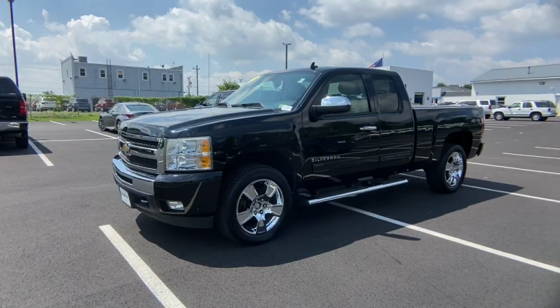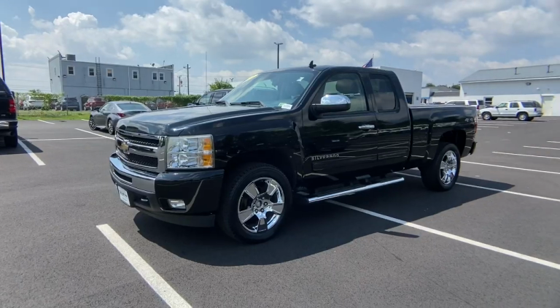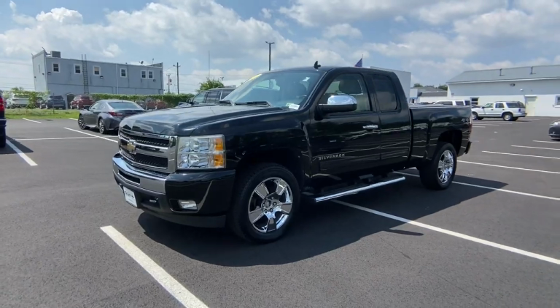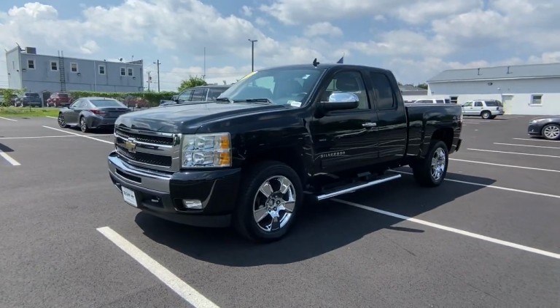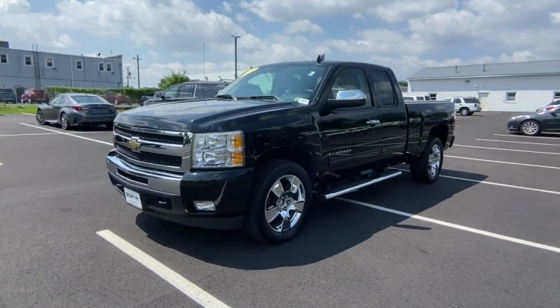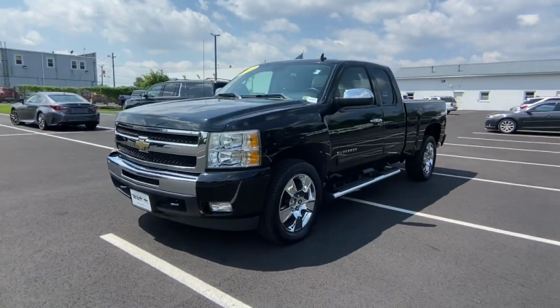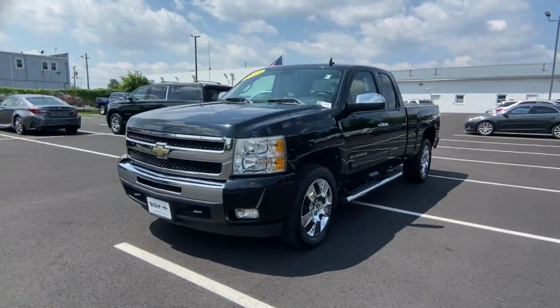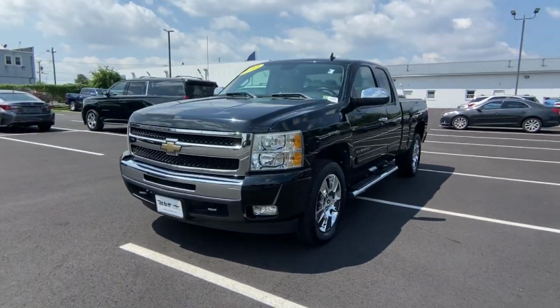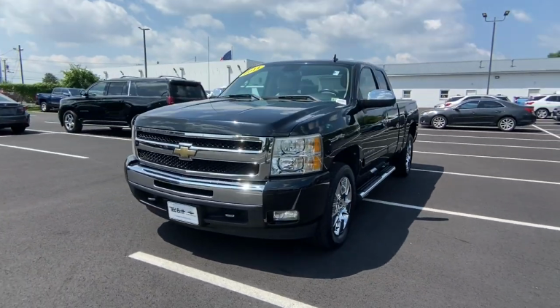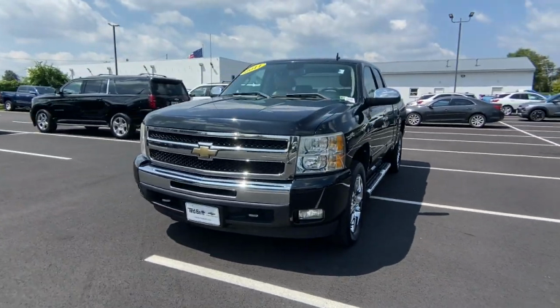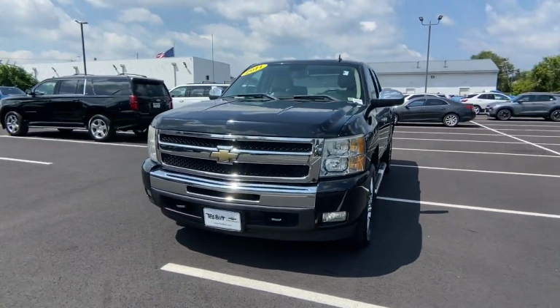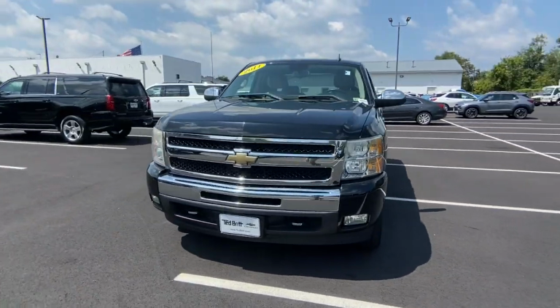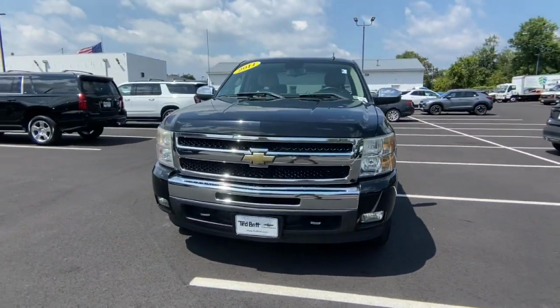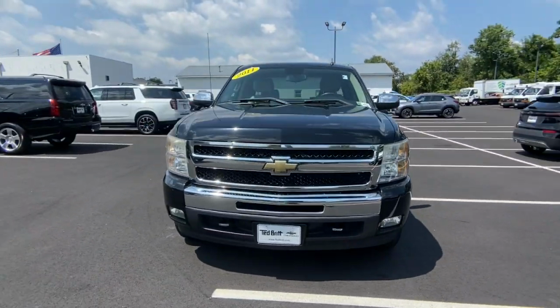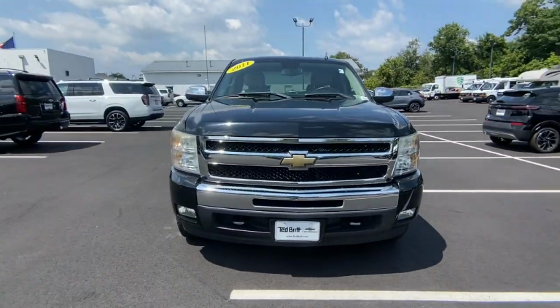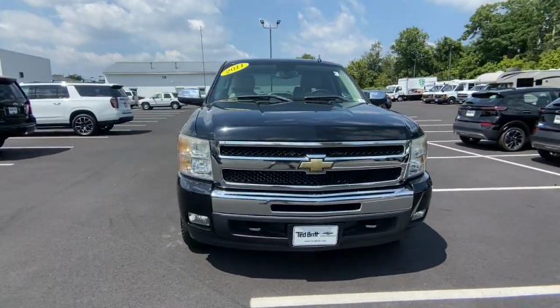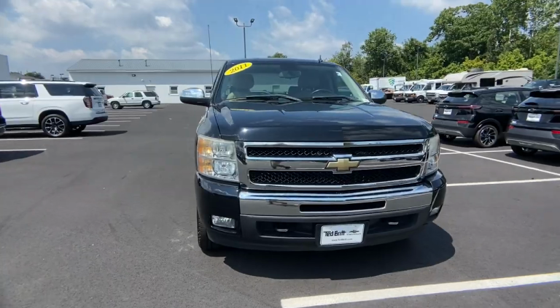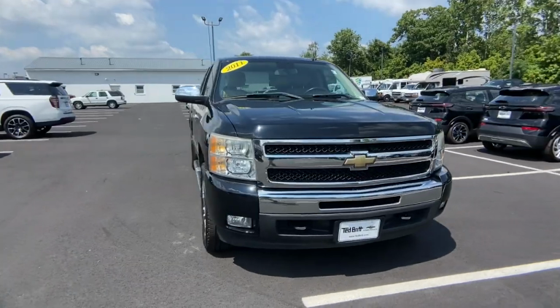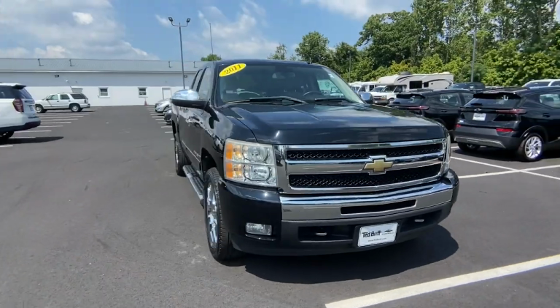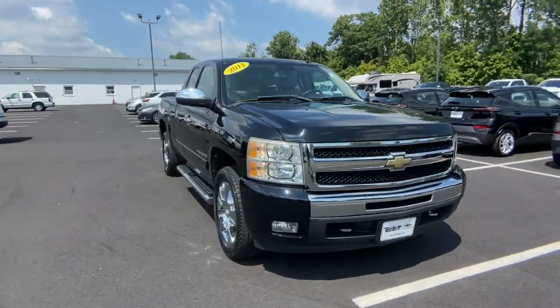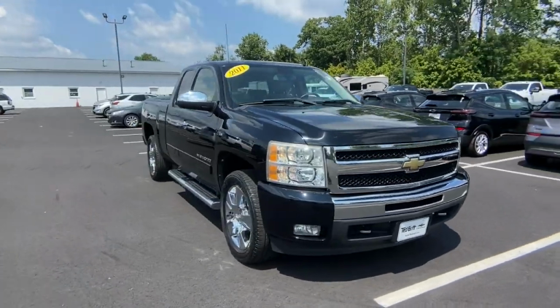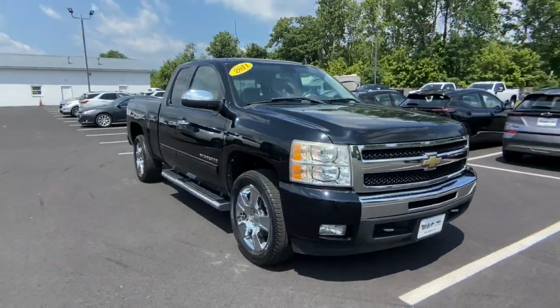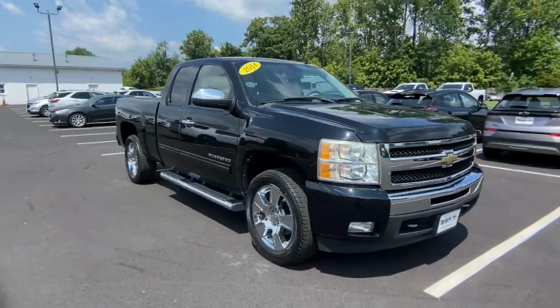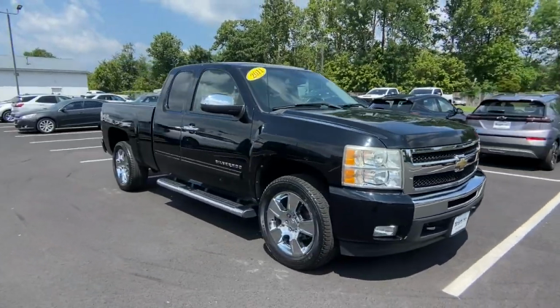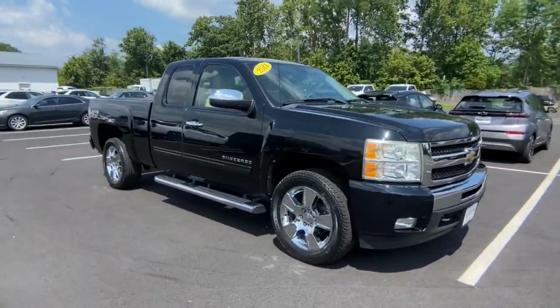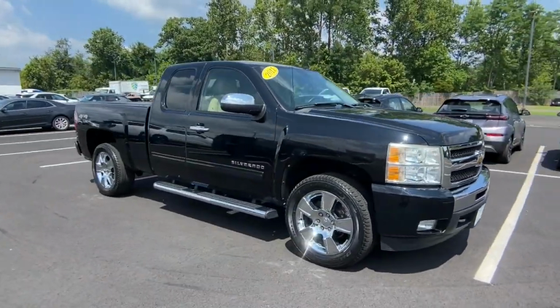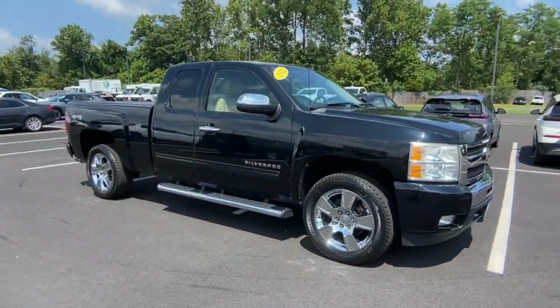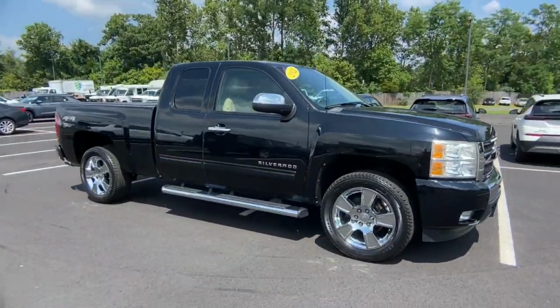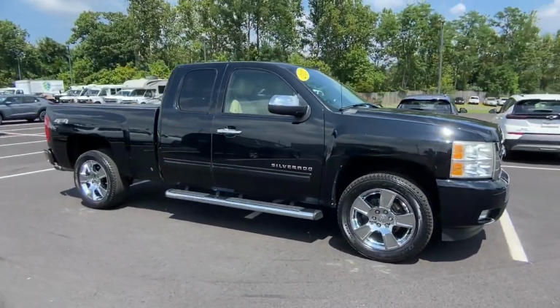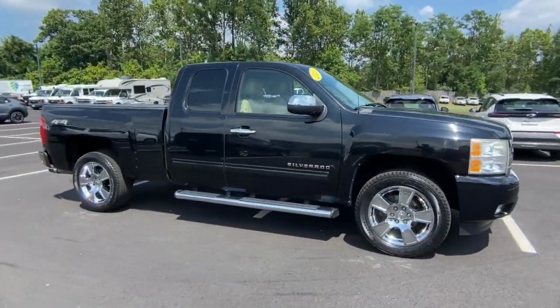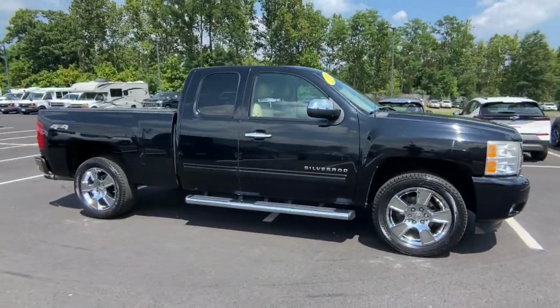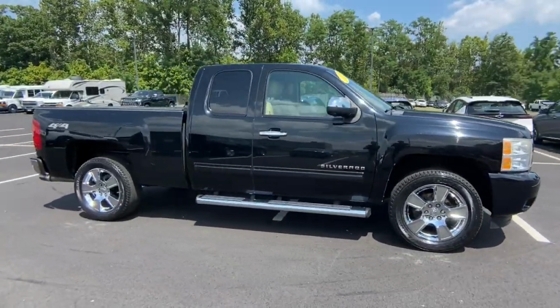Hop into the 2011 Chevrolet Silverado 1500. With less than 110,000 miles on the odometer, this vehicle provides excellent value.